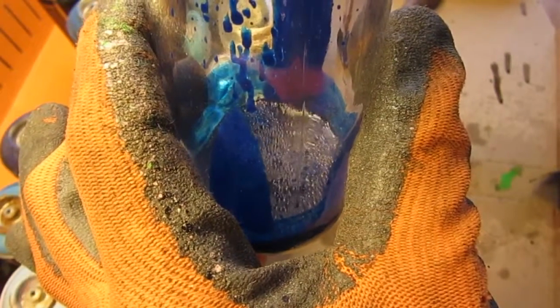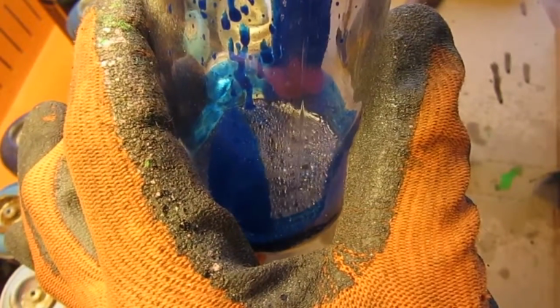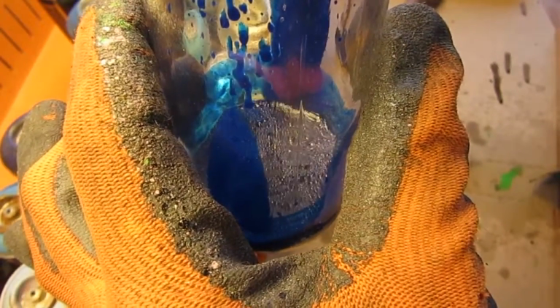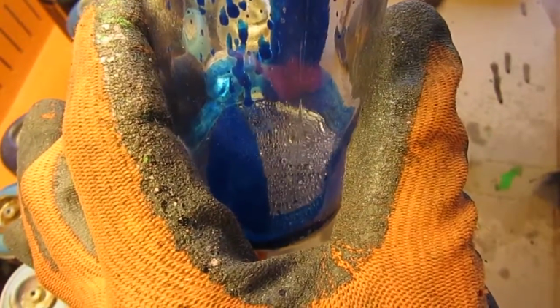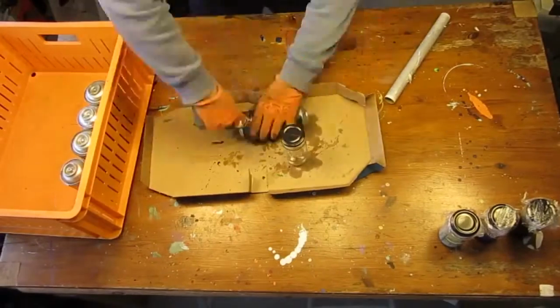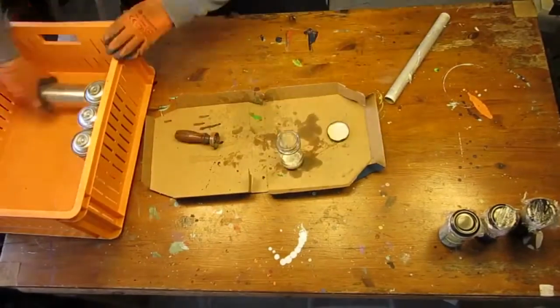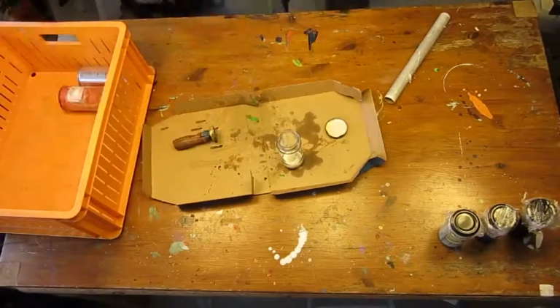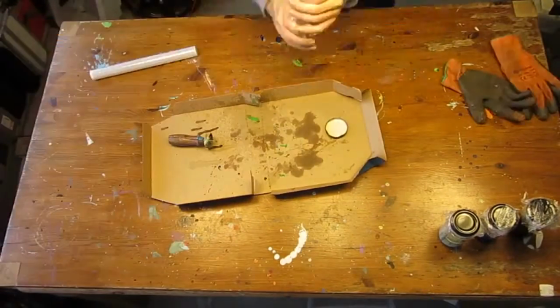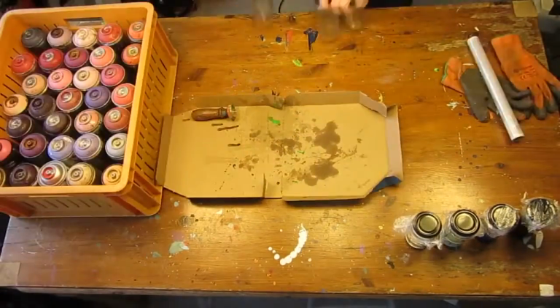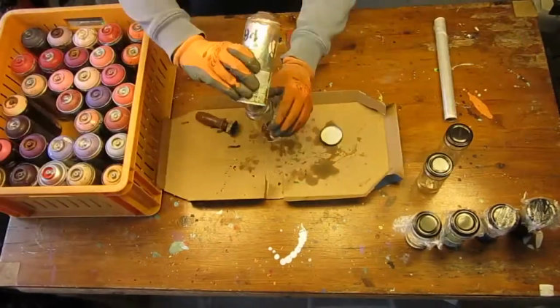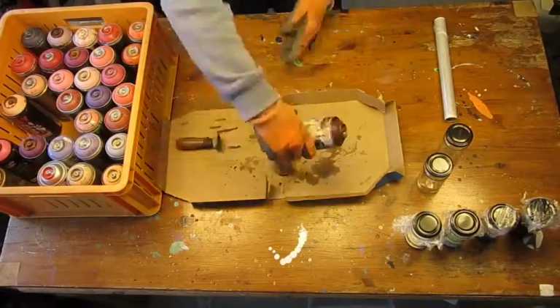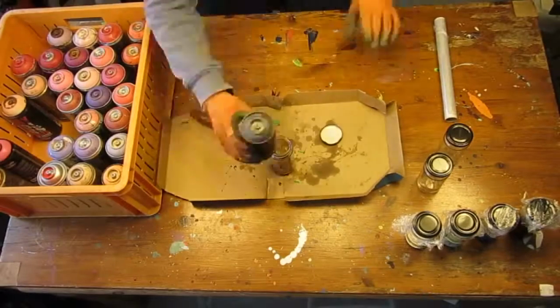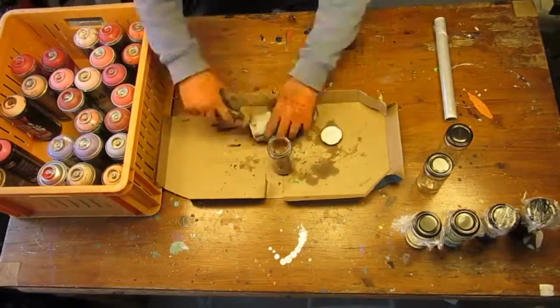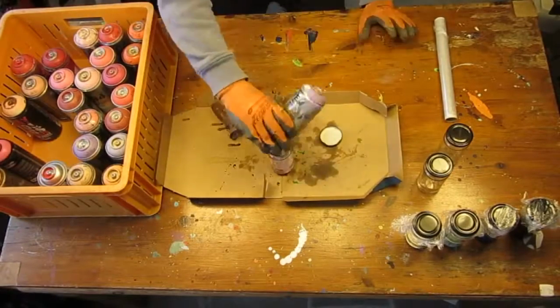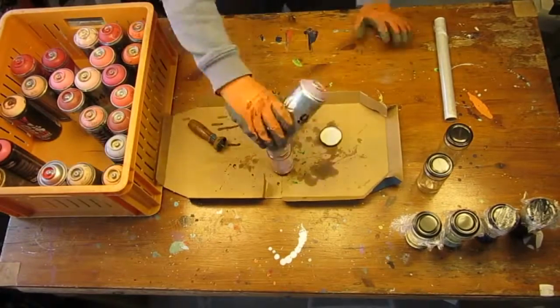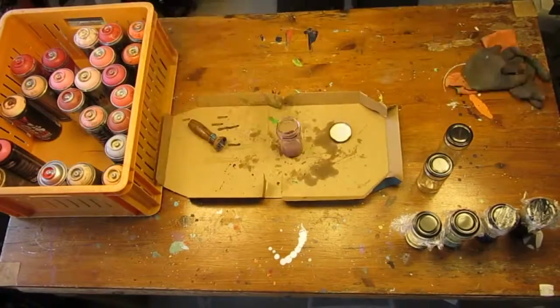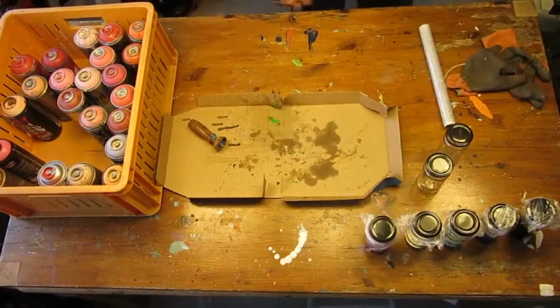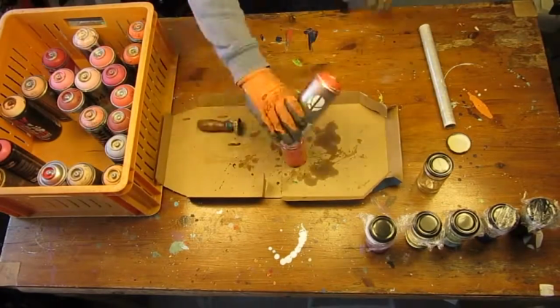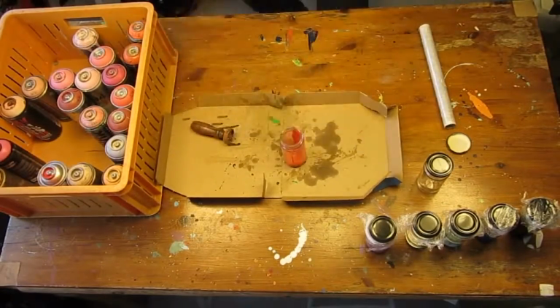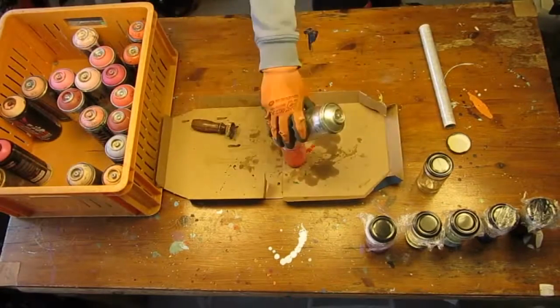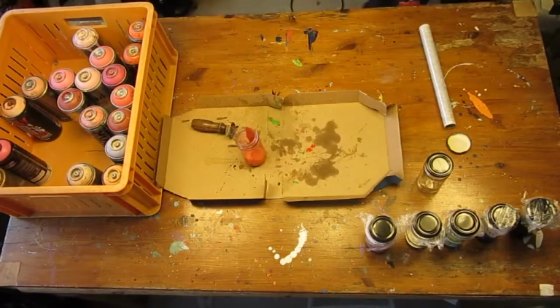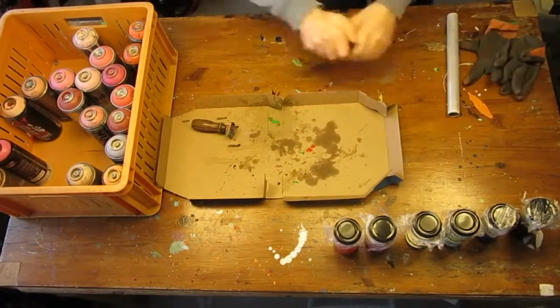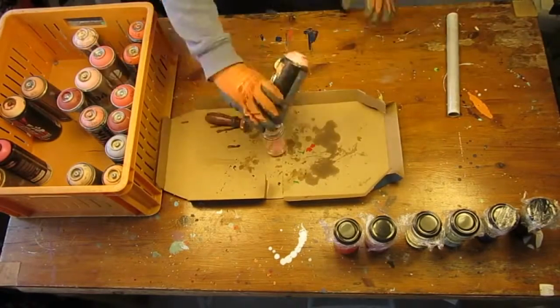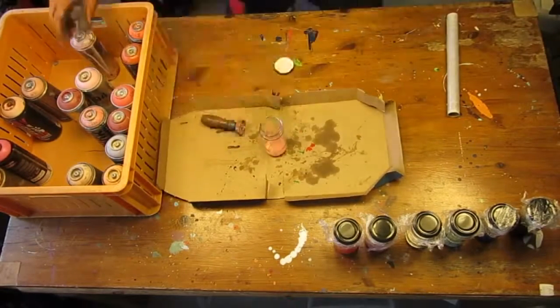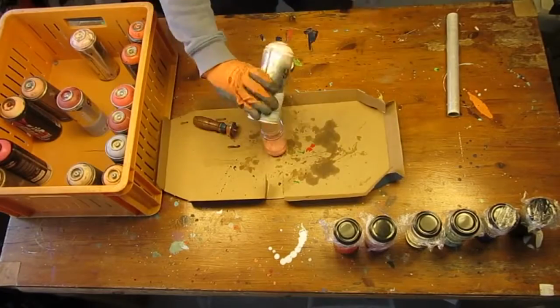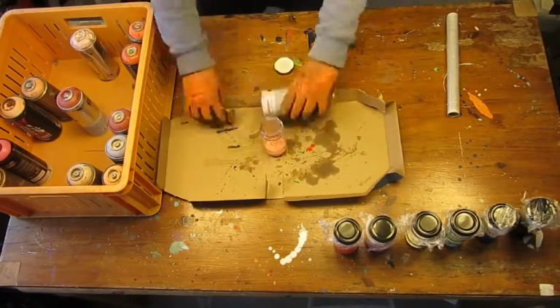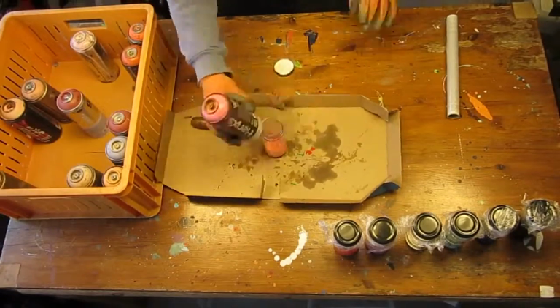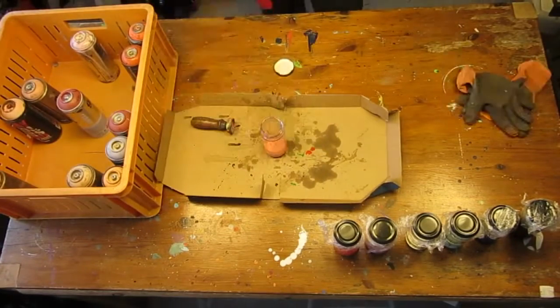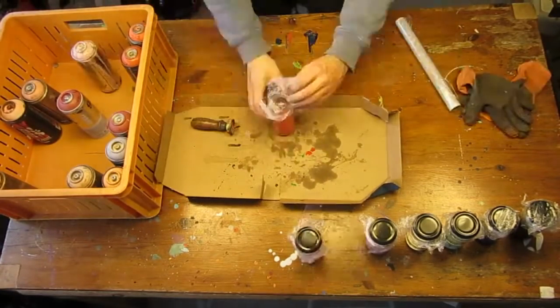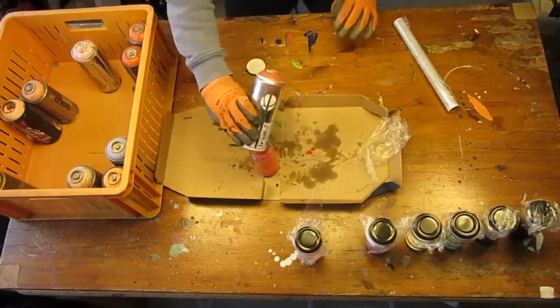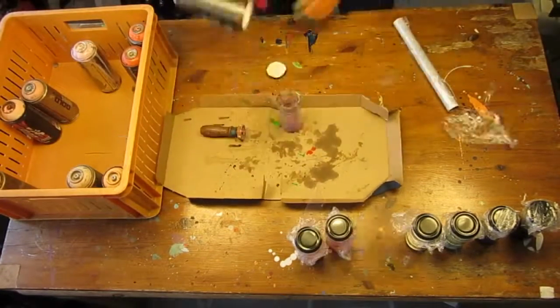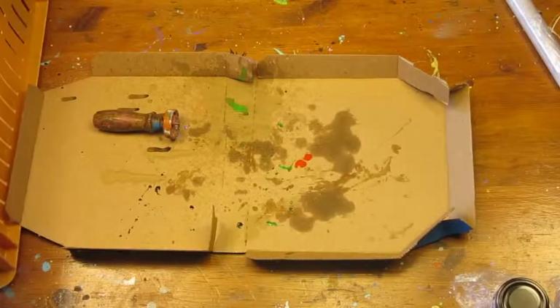For the rest of the spray cans, I will group and process the paint cans by colors: yellow, green, white, red, purple, orange, grey, pink, and chrome.